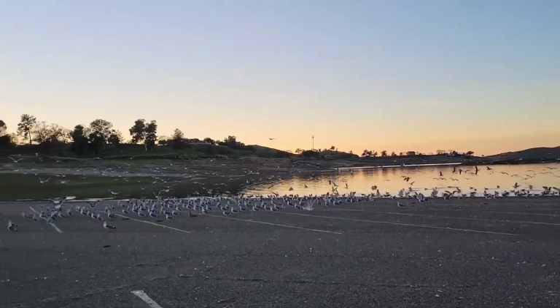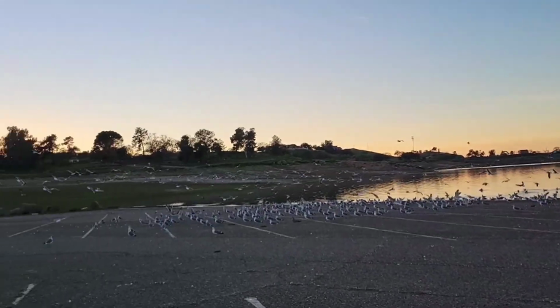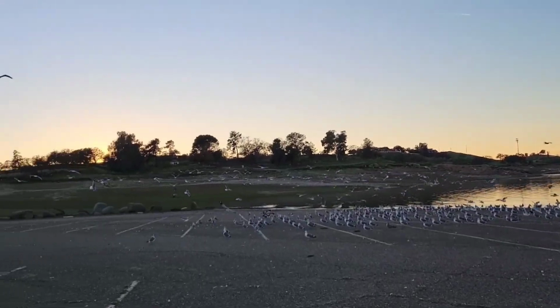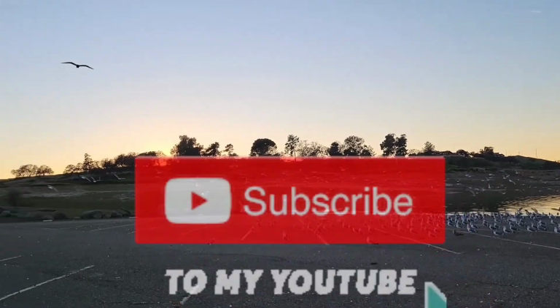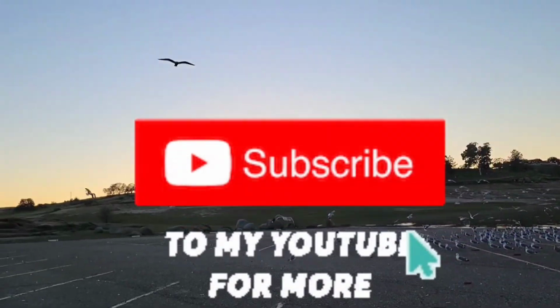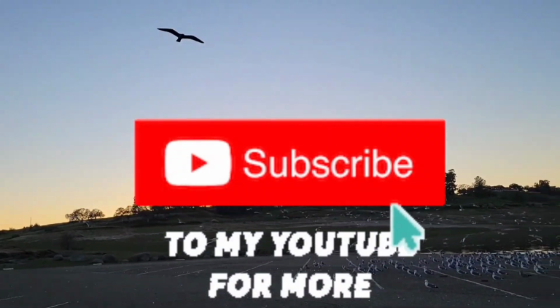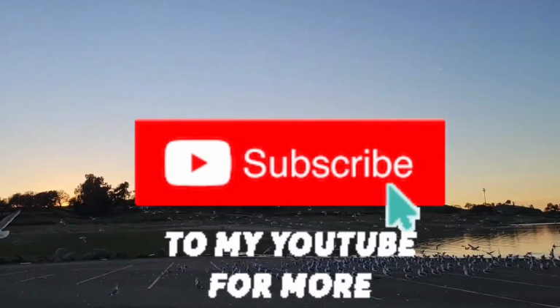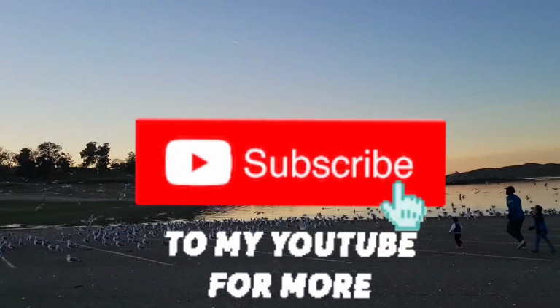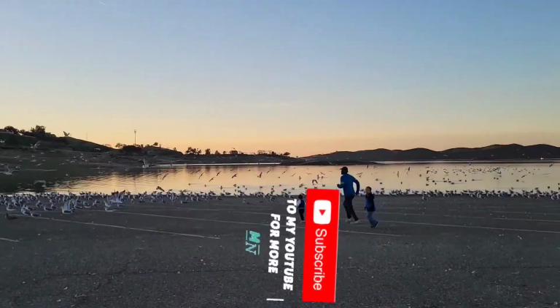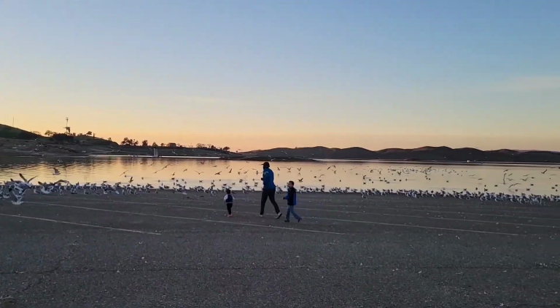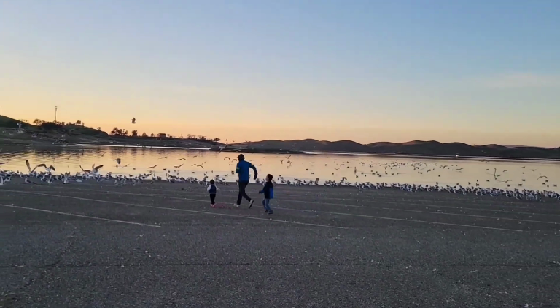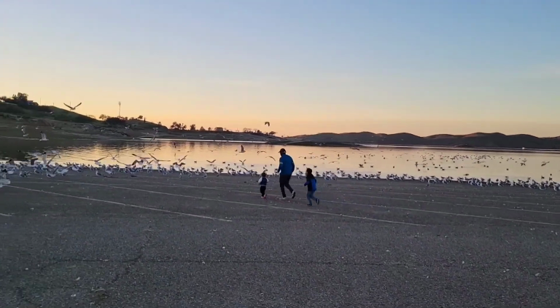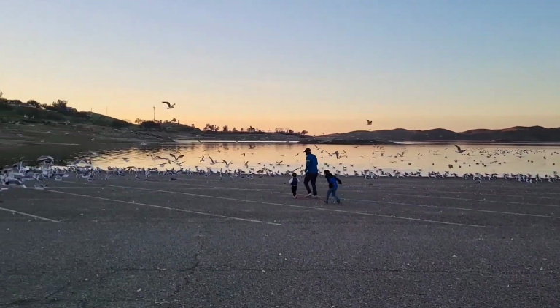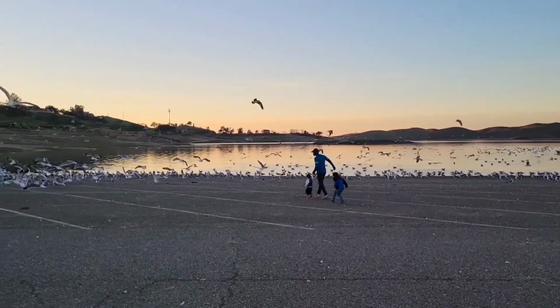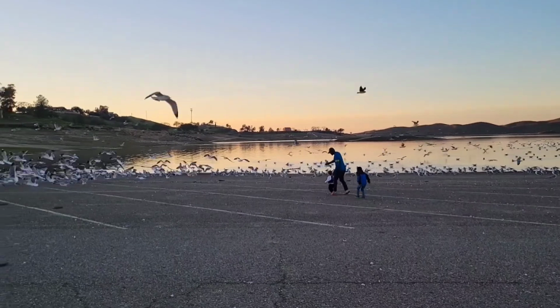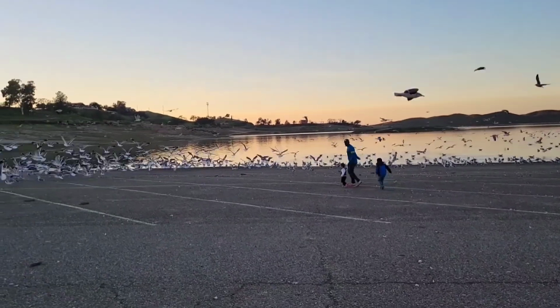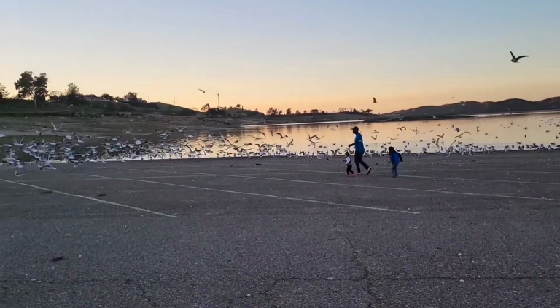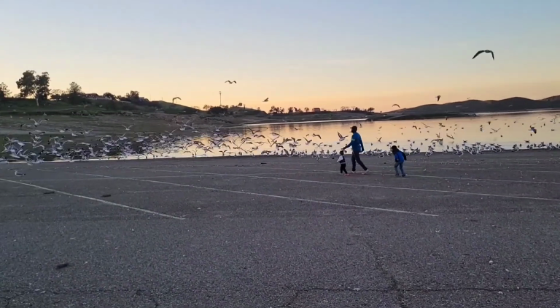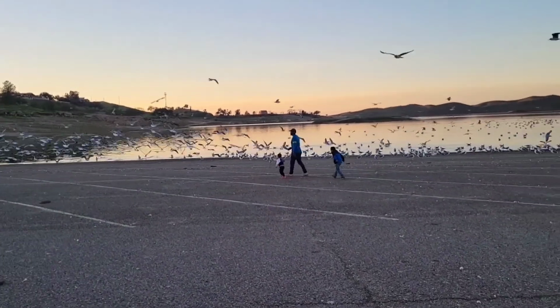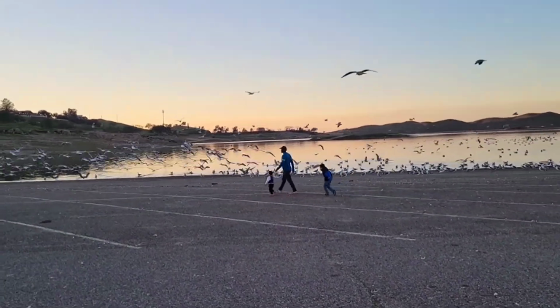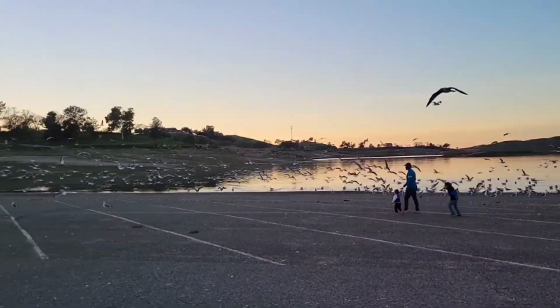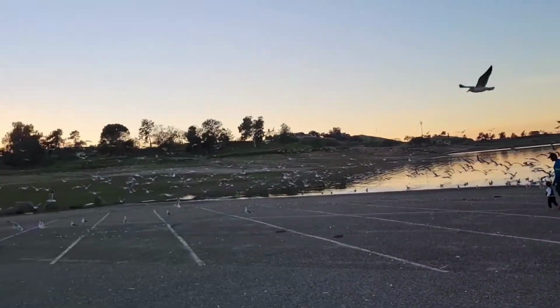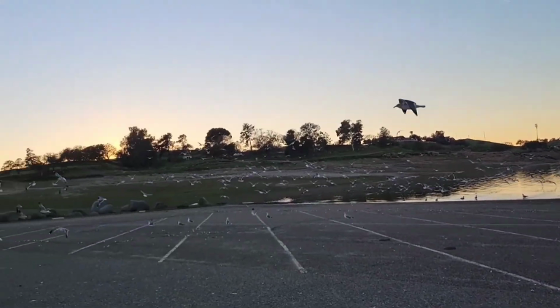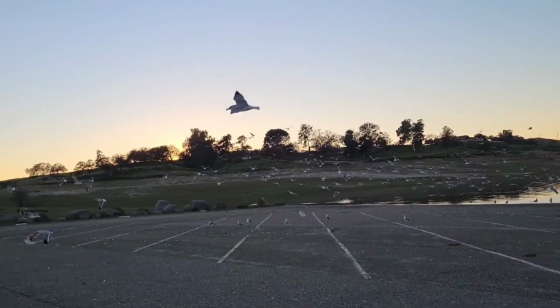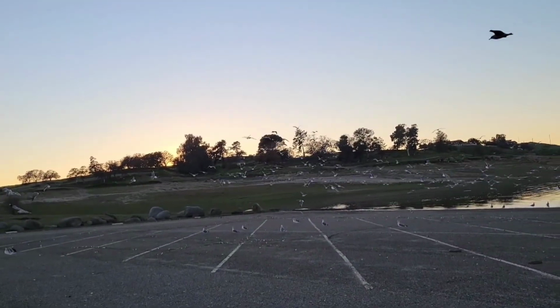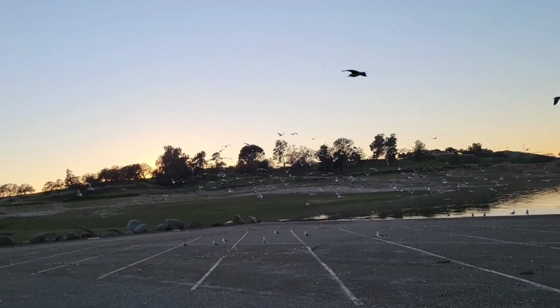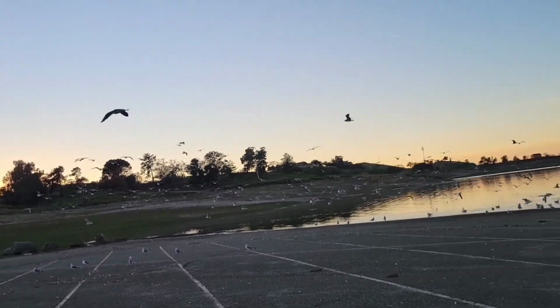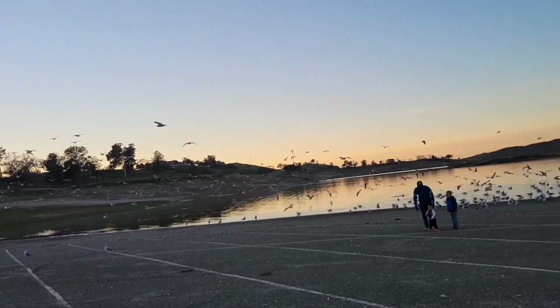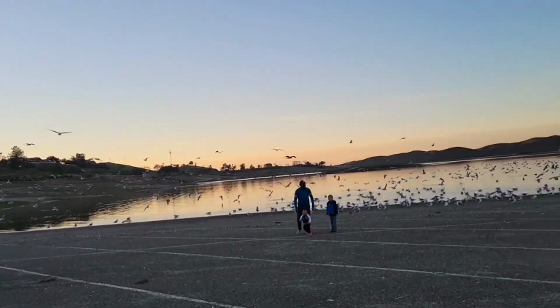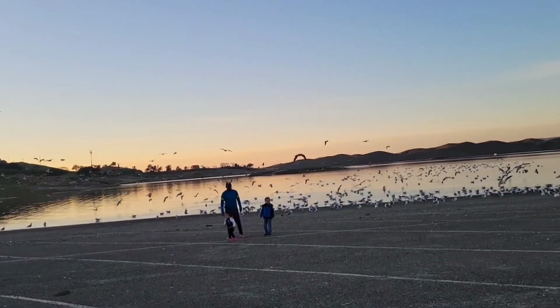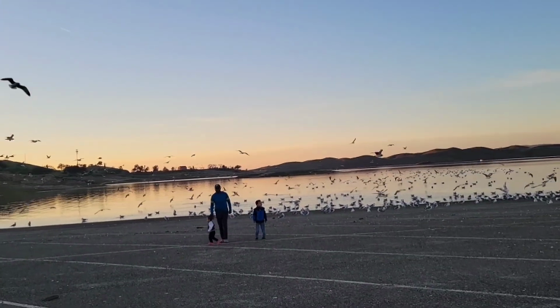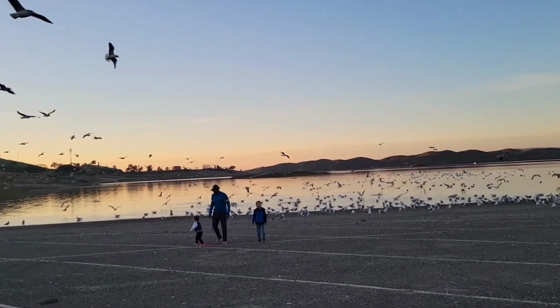I ask you all to subscribe to my channel so you can get the latest, greatest health and wellness videos, motivation, yoga and meditation. Before I let you go, I'd like to leave you with one thing: being well is feeling well, feeling well is doing well, doing well is living well. Take care everybody, talk to you soon.